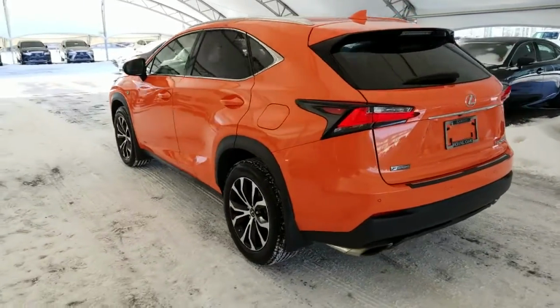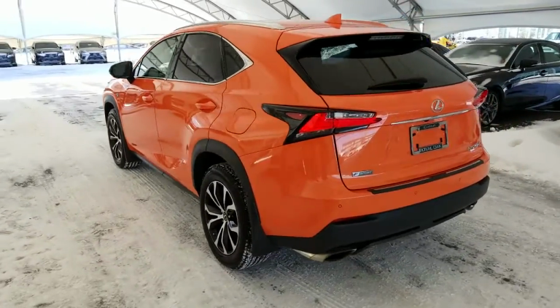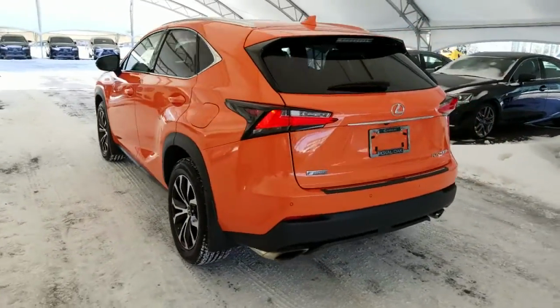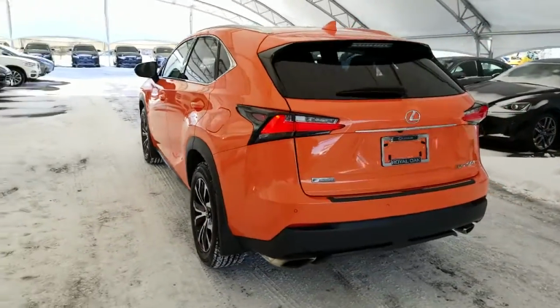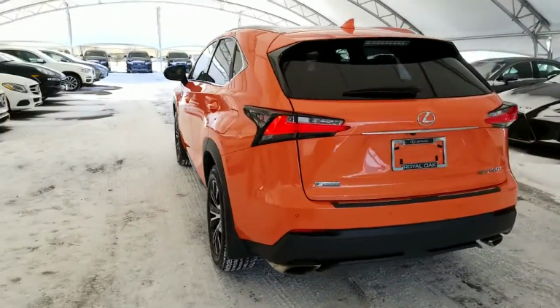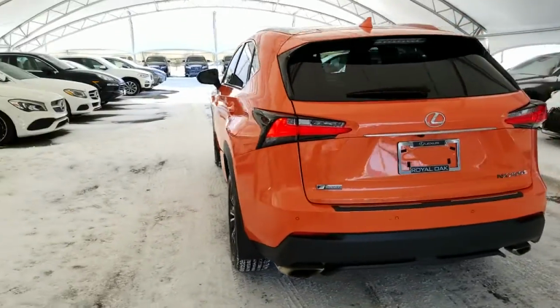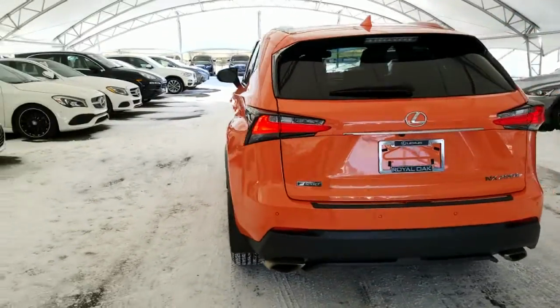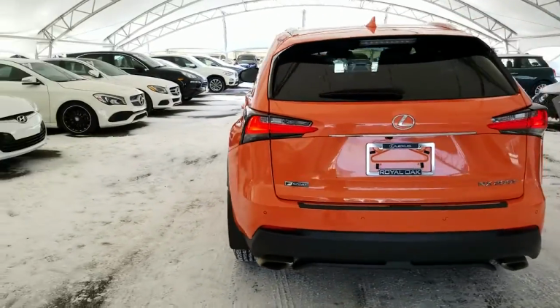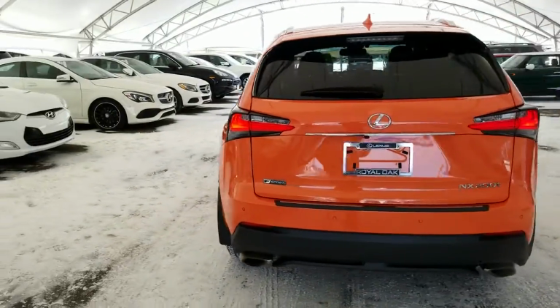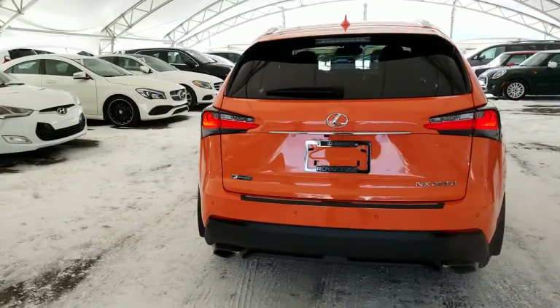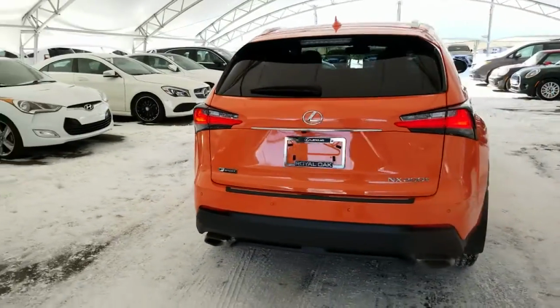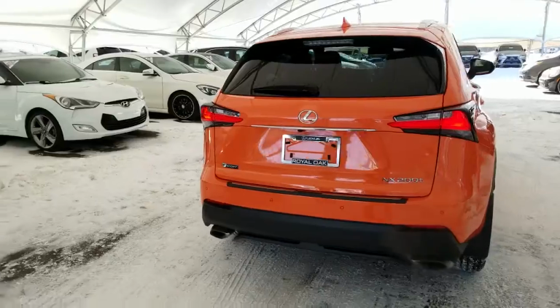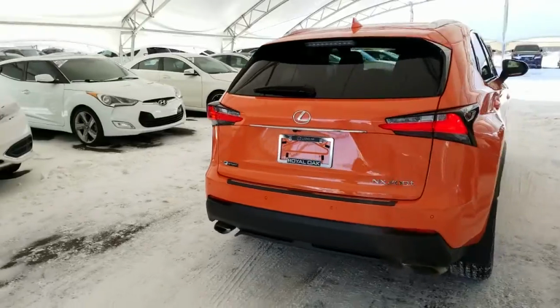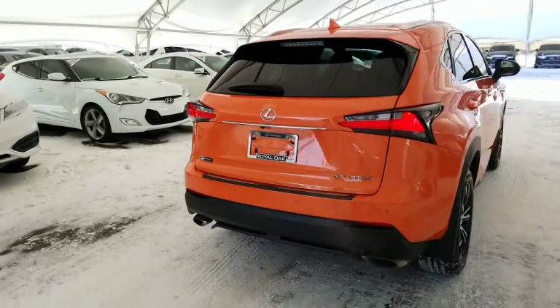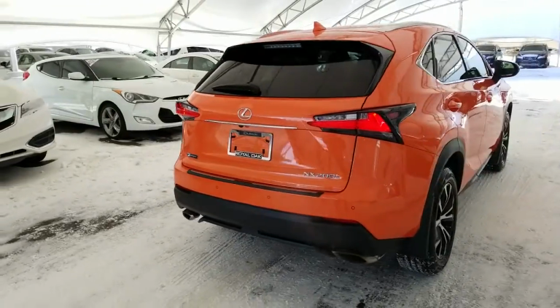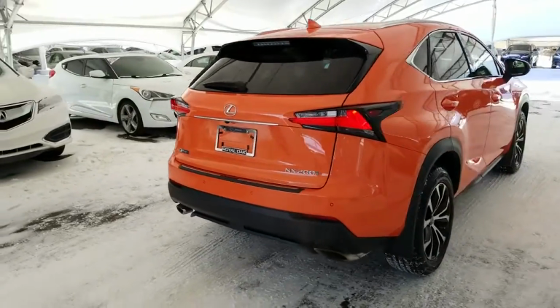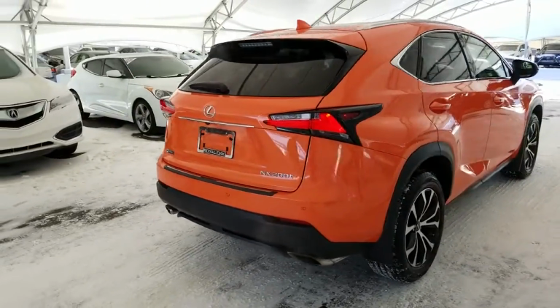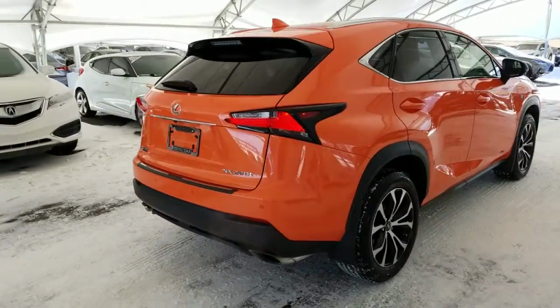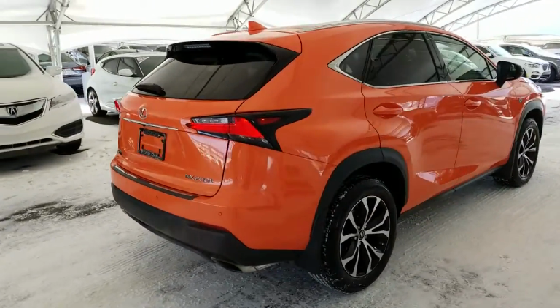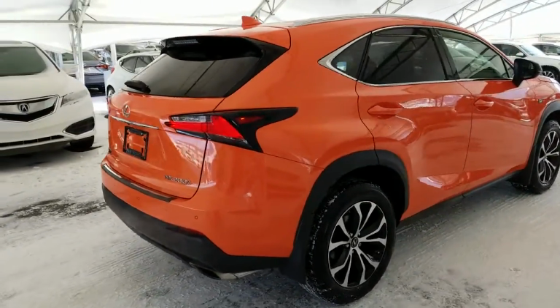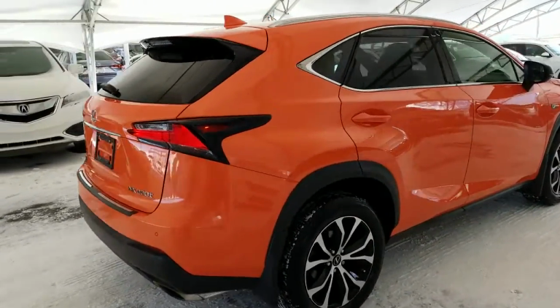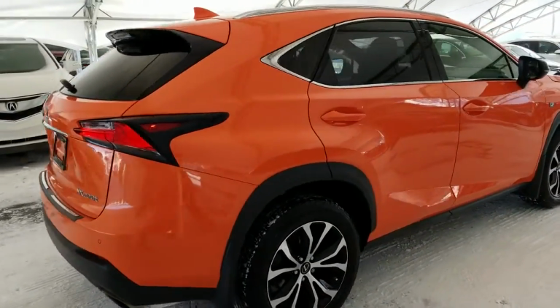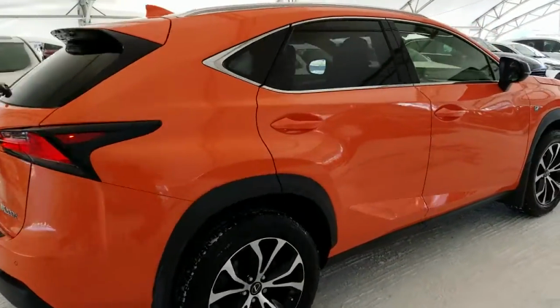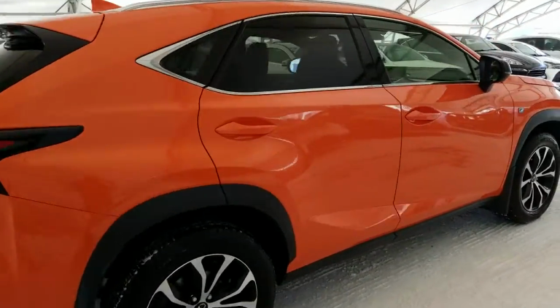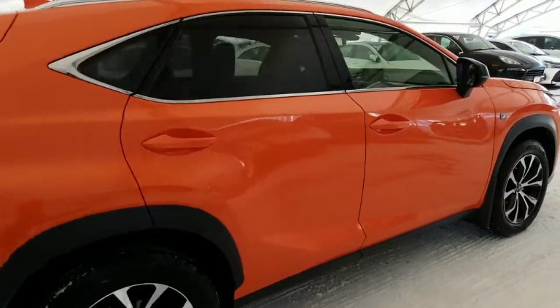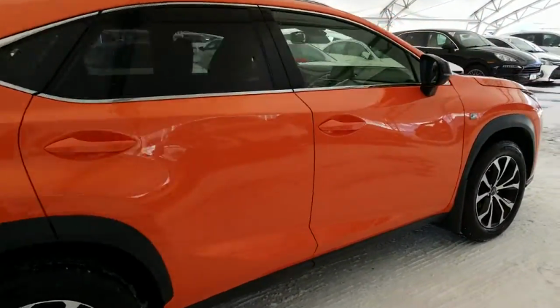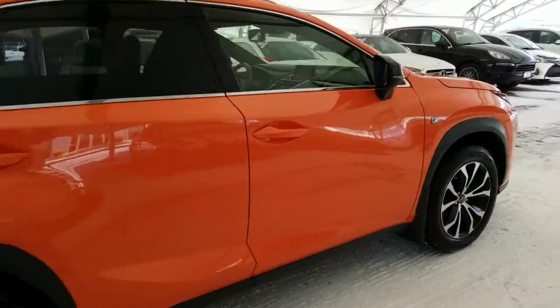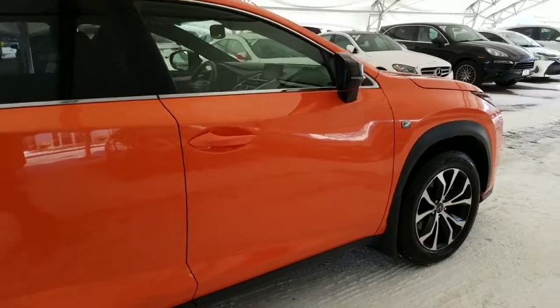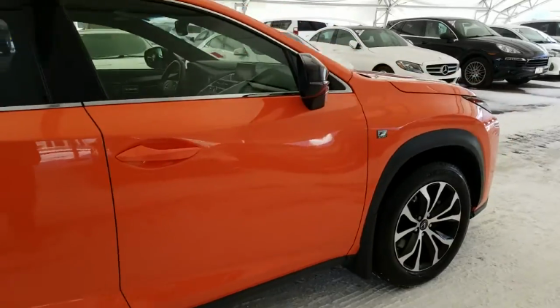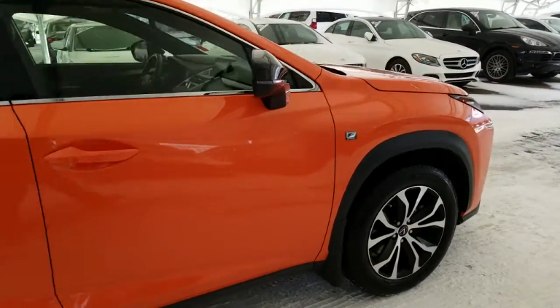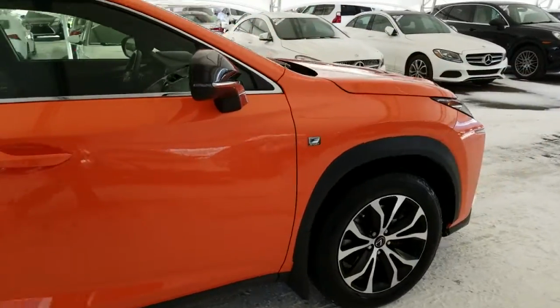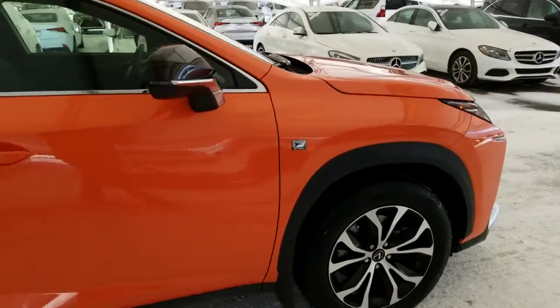All vehicles purchased at Lexus of Royal Oak come with an automatic enrollment into our Royal VIP Rewards Program. This vehicle is a local Calgary car with a clean, accident-free Carfax.